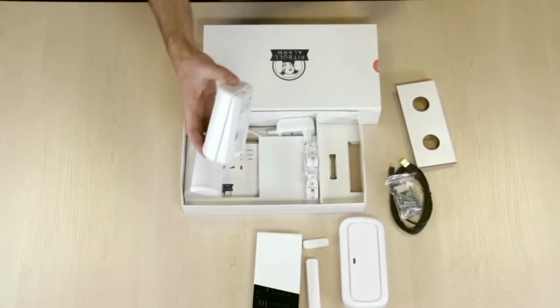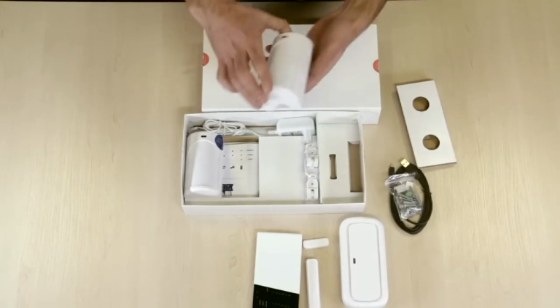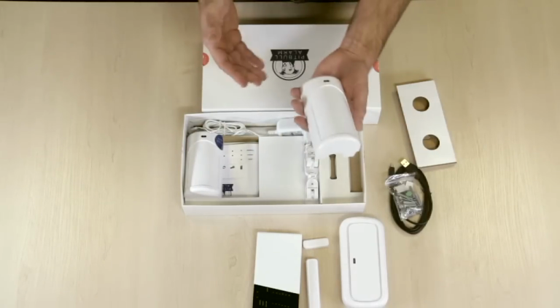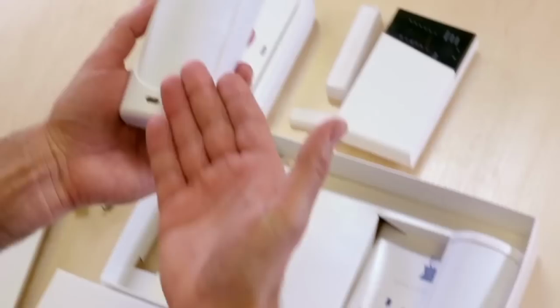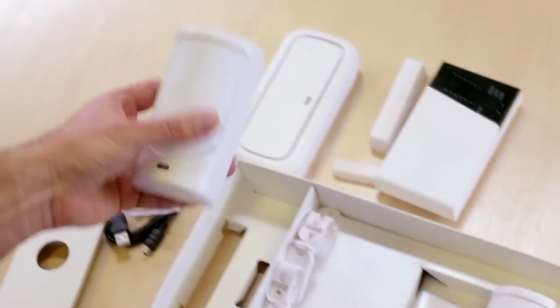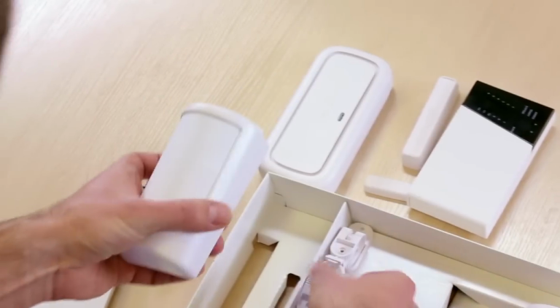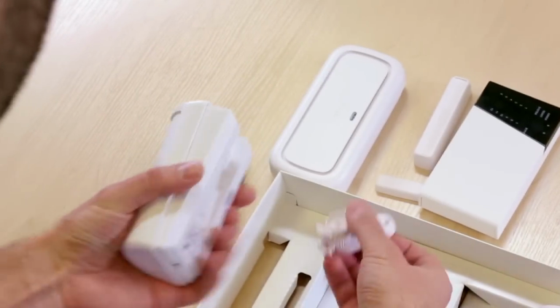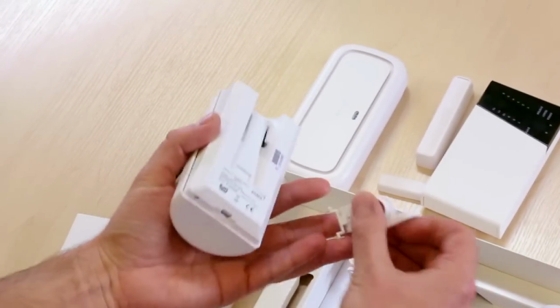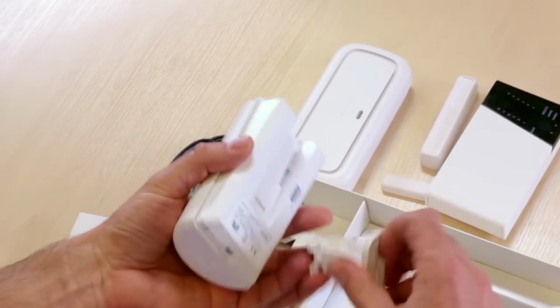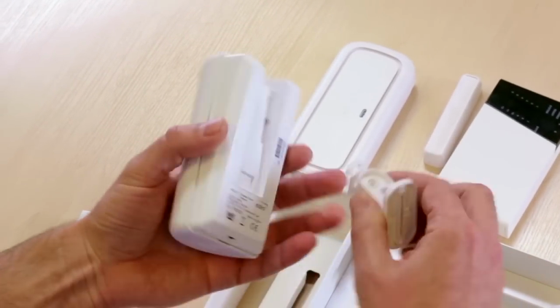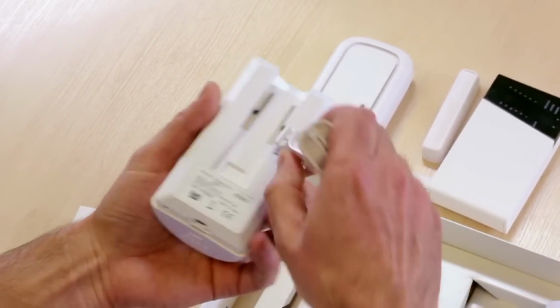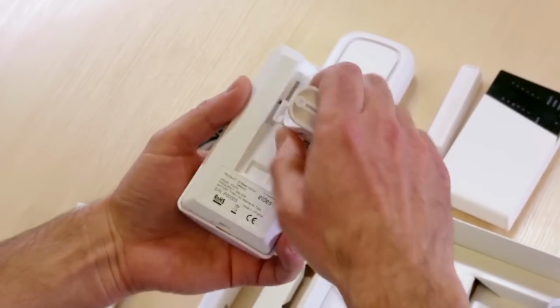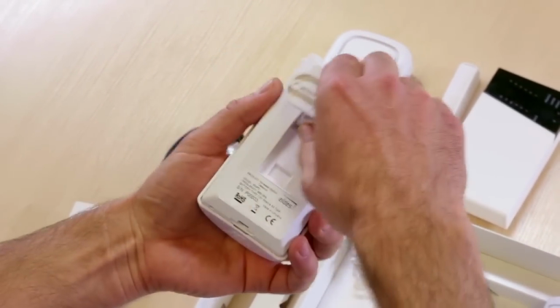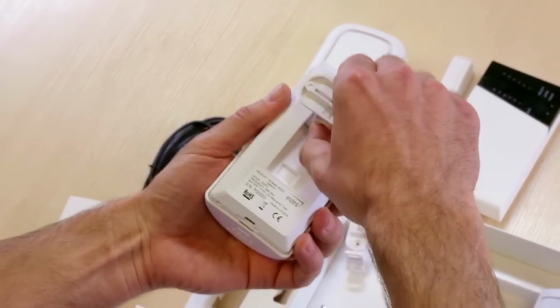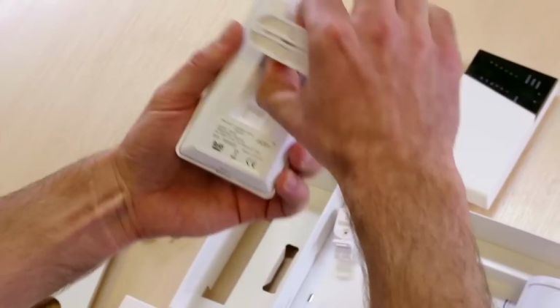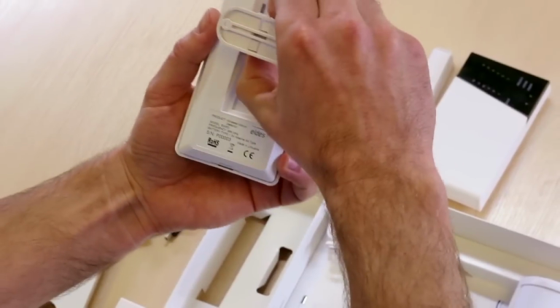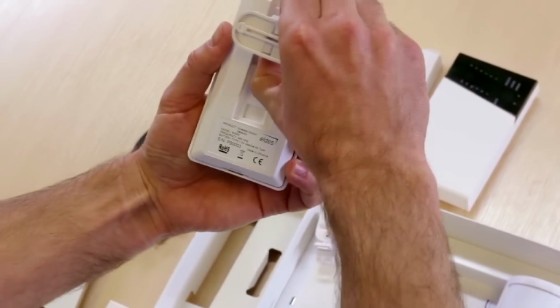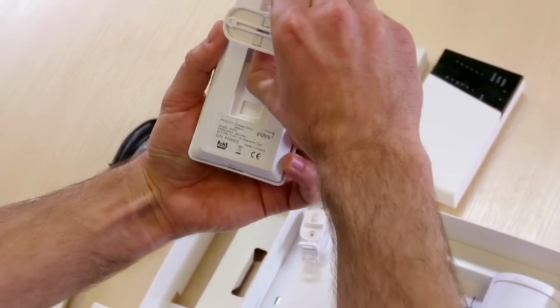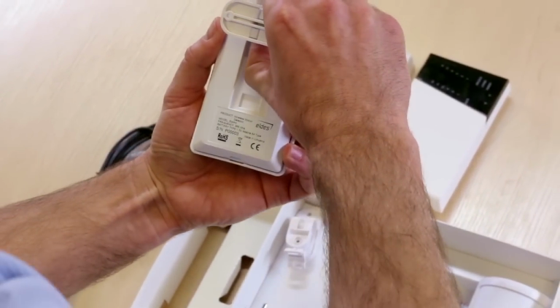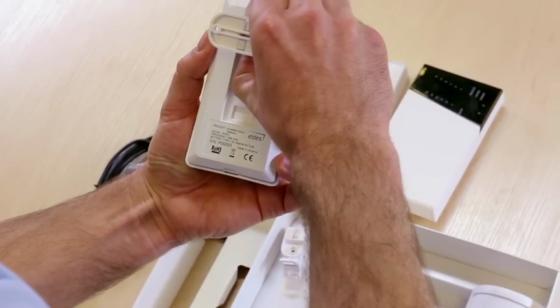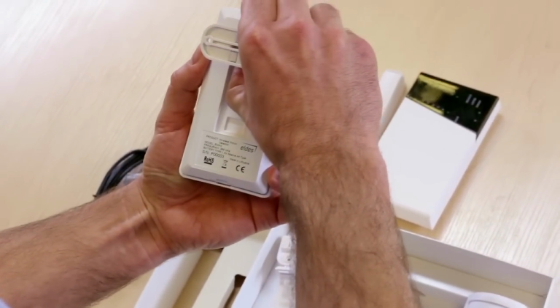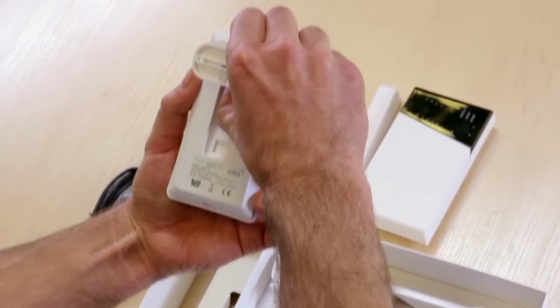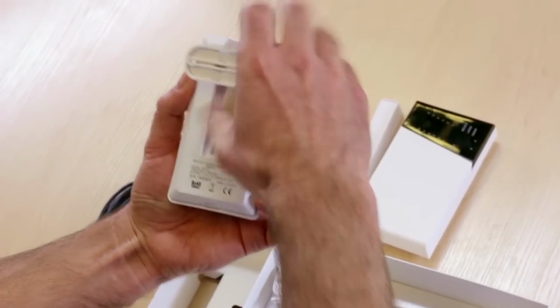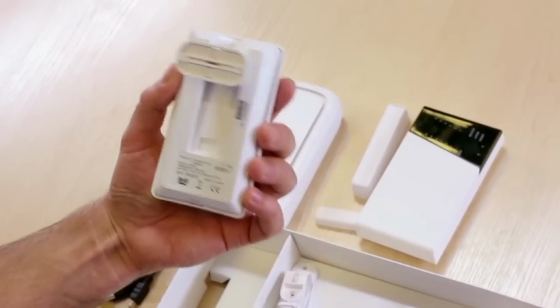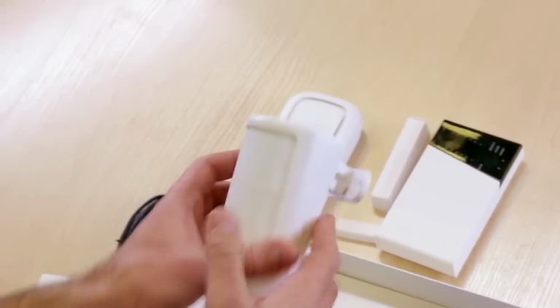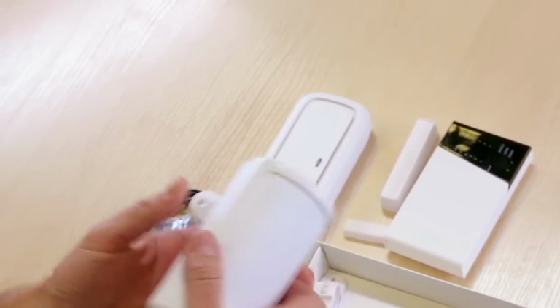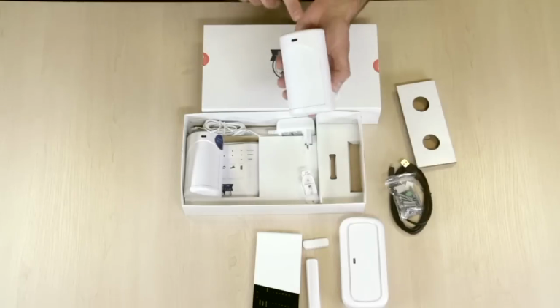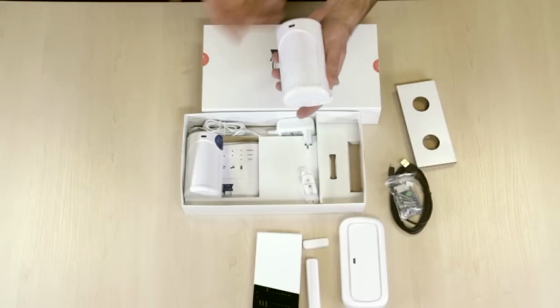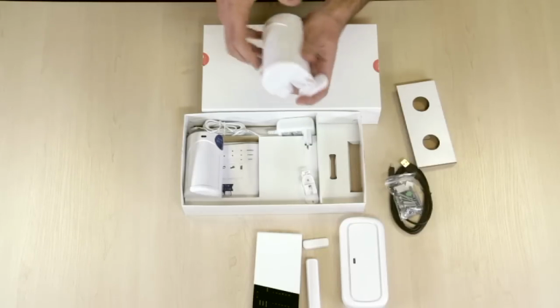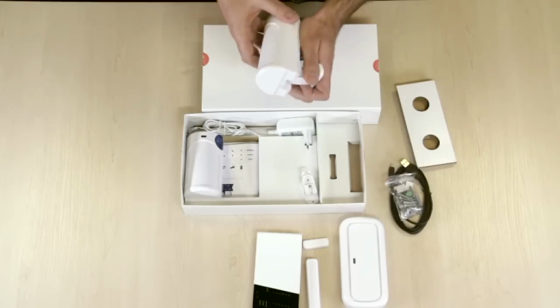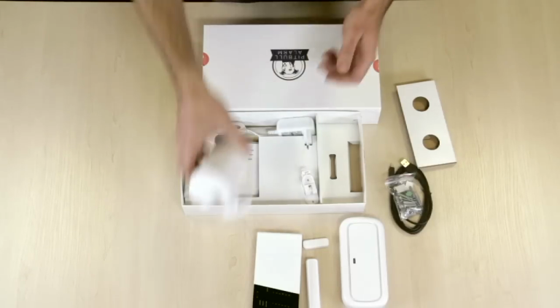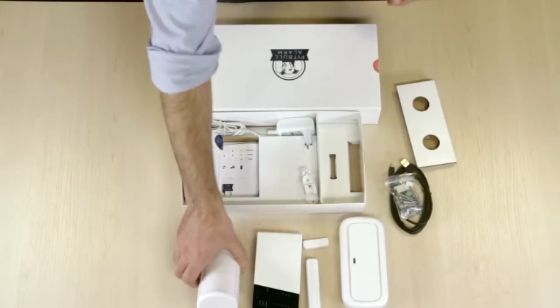Here is the motion sensor. You always have to insert it into the holder until it clicks like this, and also open it to activate the batteries.